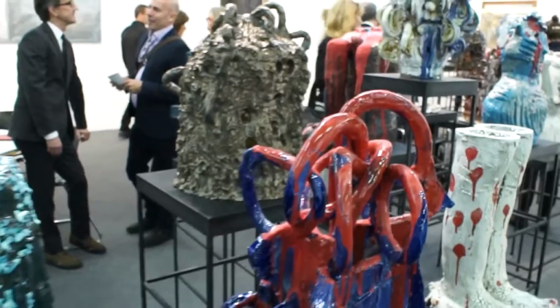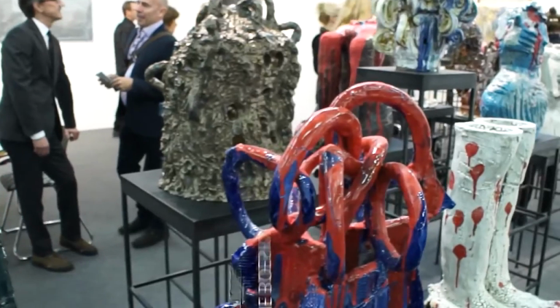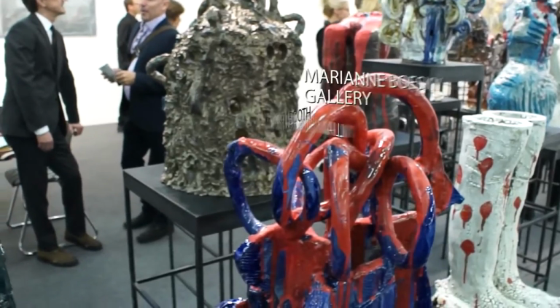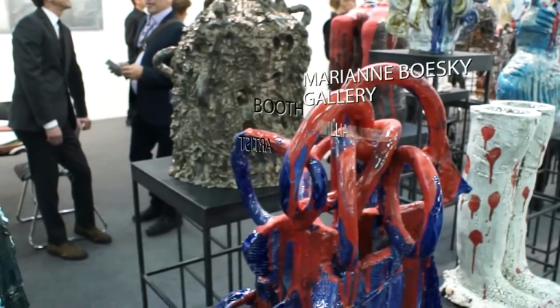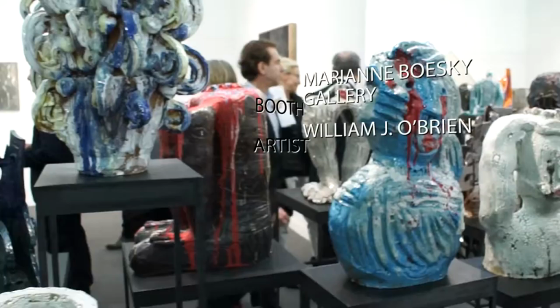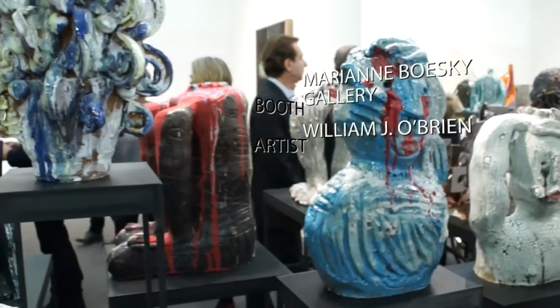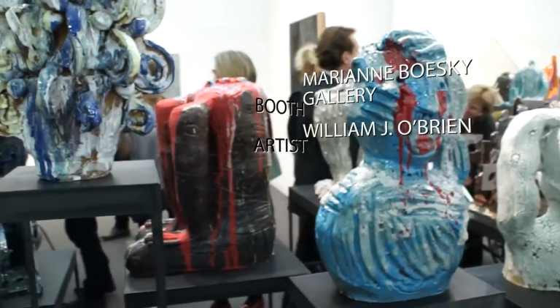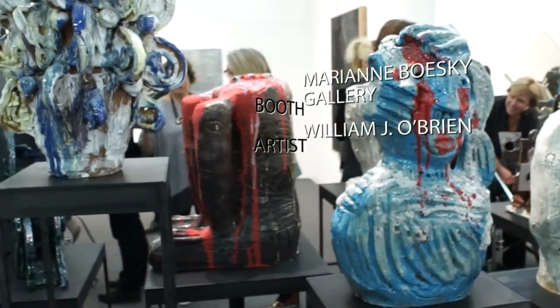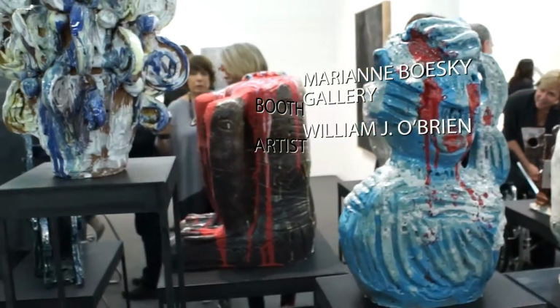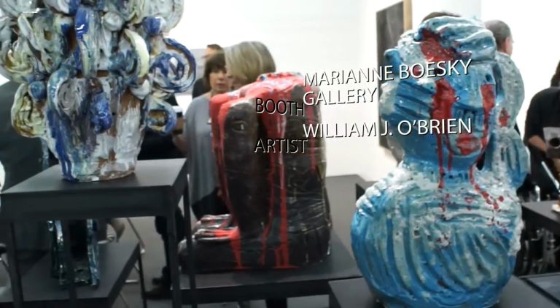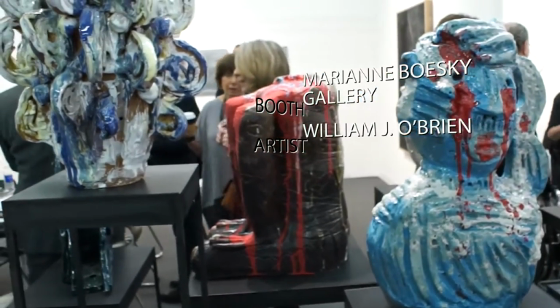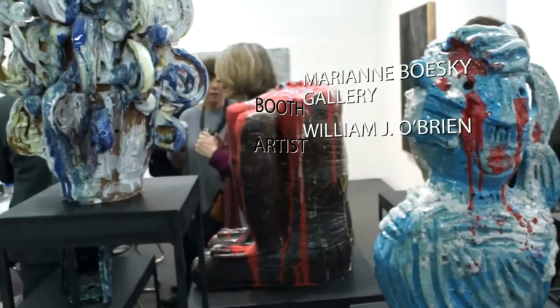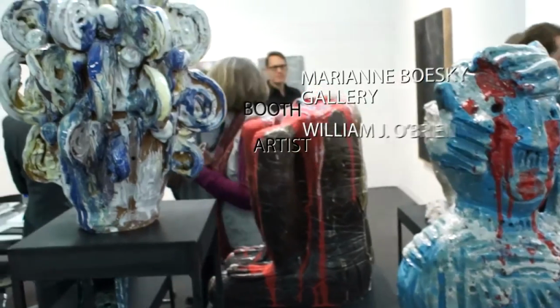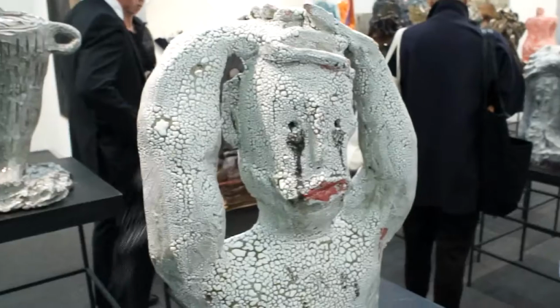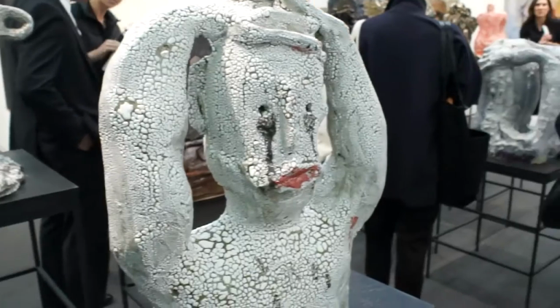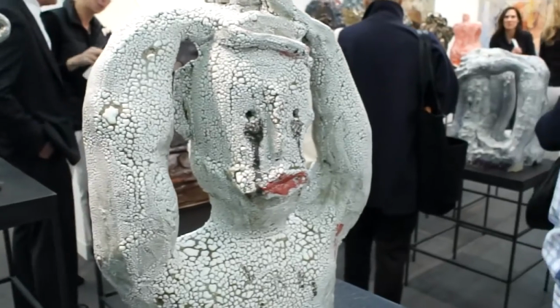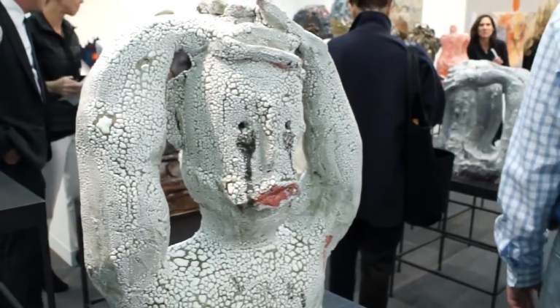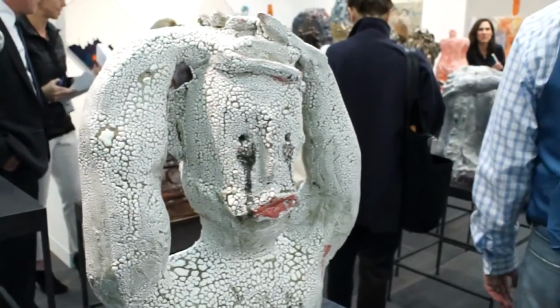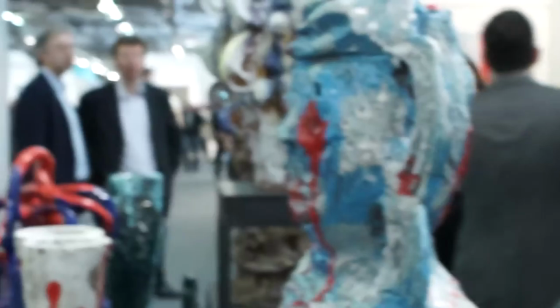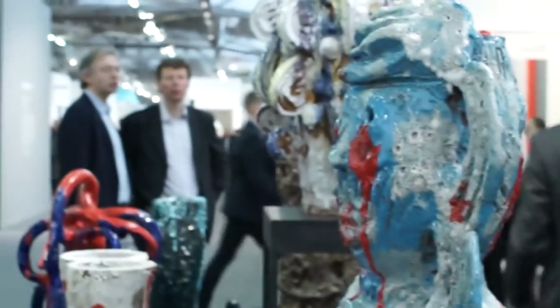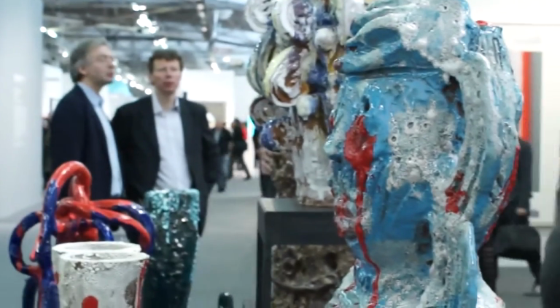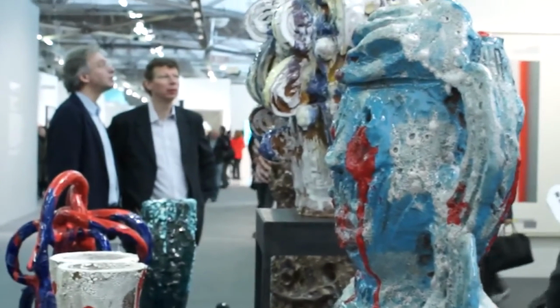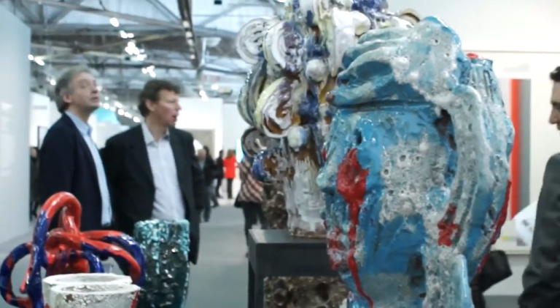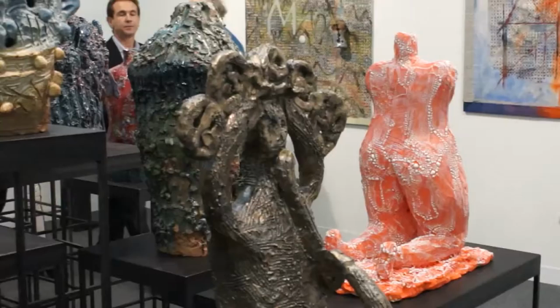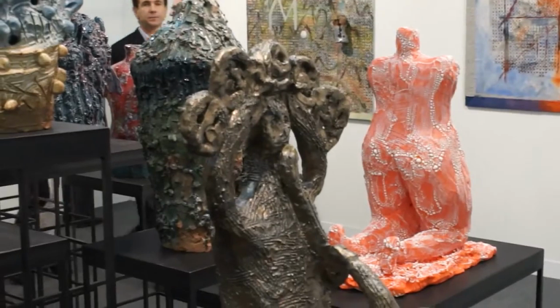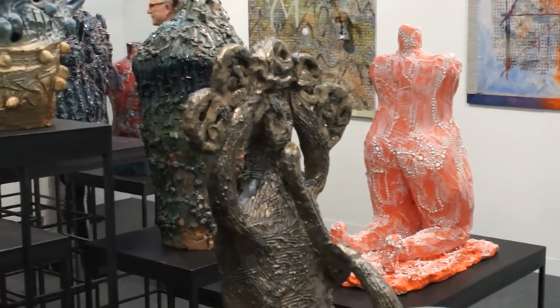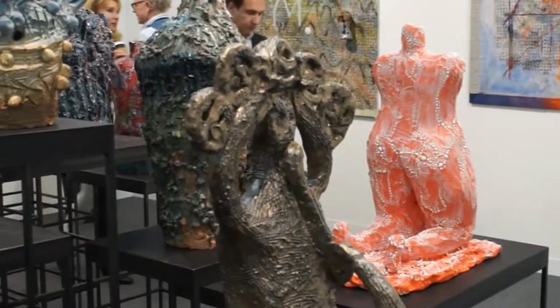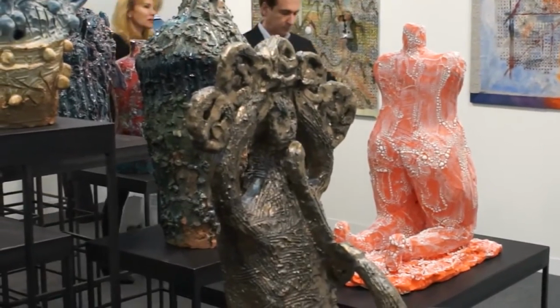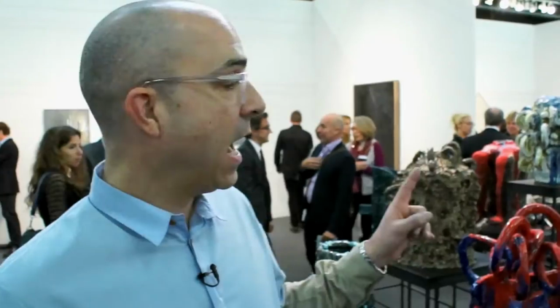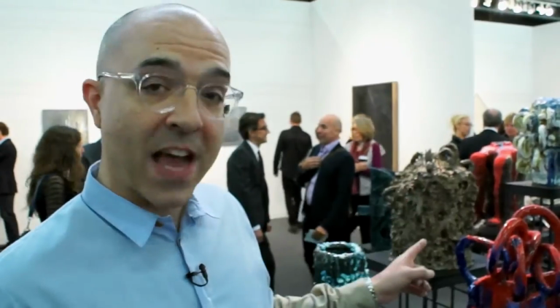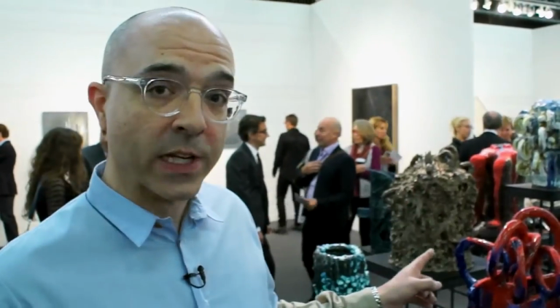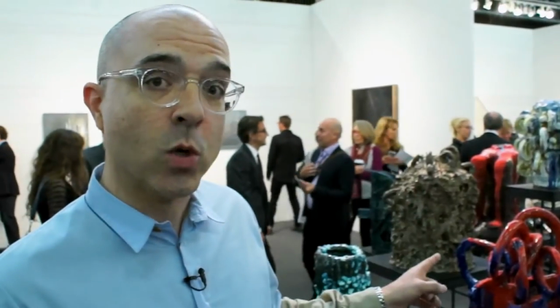Here we're at the booth of Marianne Boesky Gallery from New York, and she's showing an installation of ceramic sculptures by William J. O'Brien, an artist from Chicago — and that's really cool.